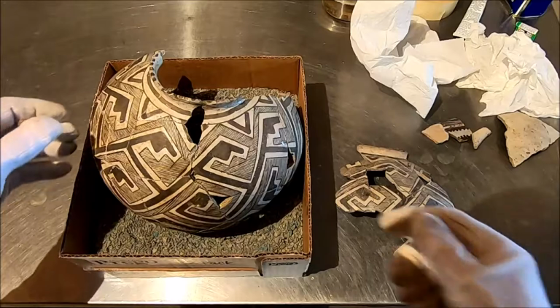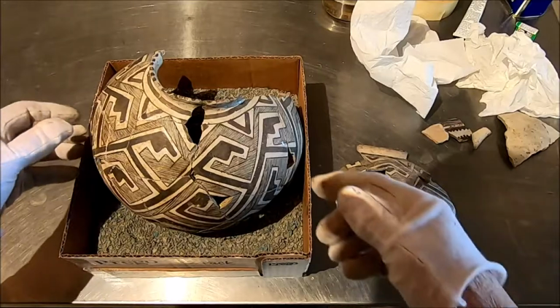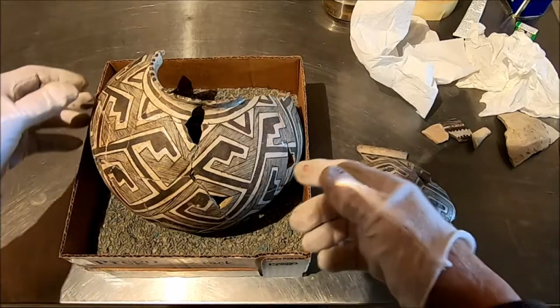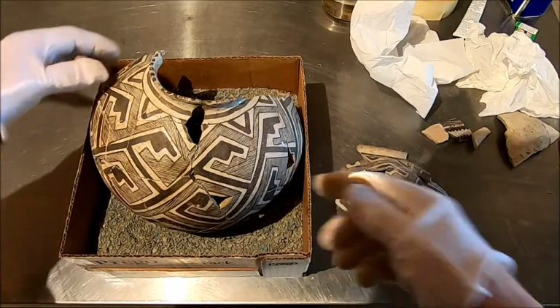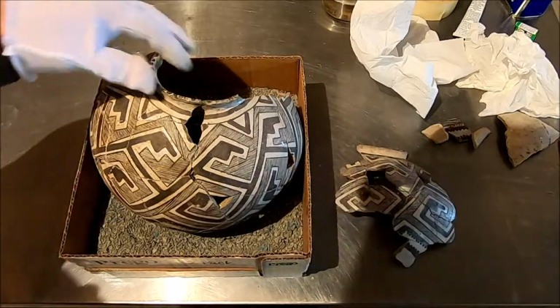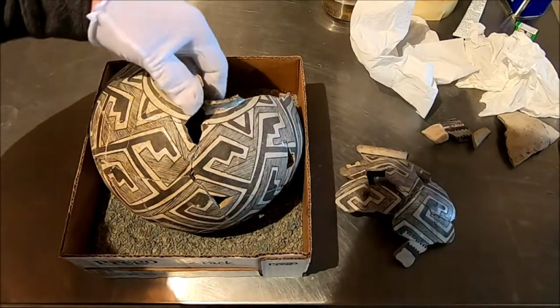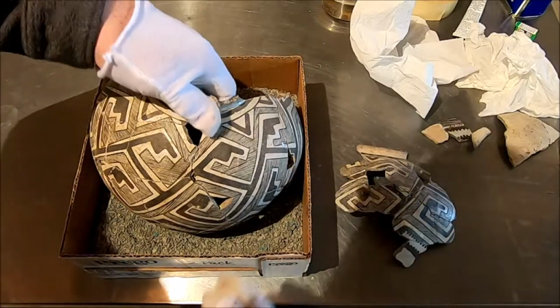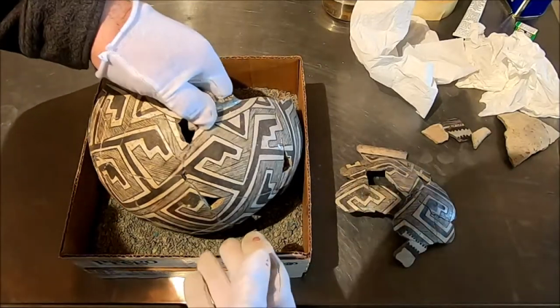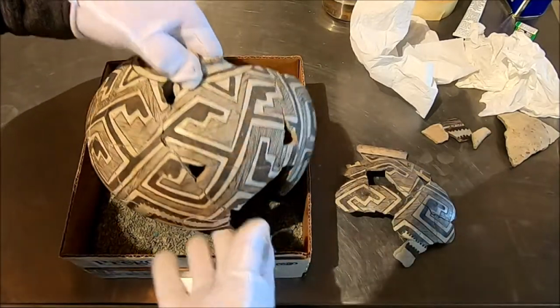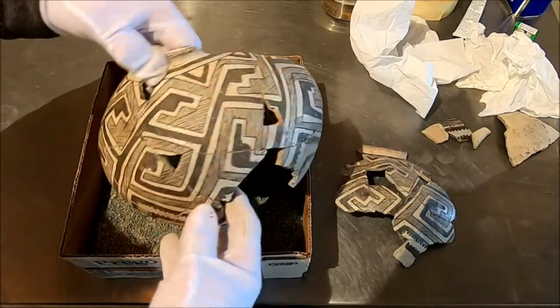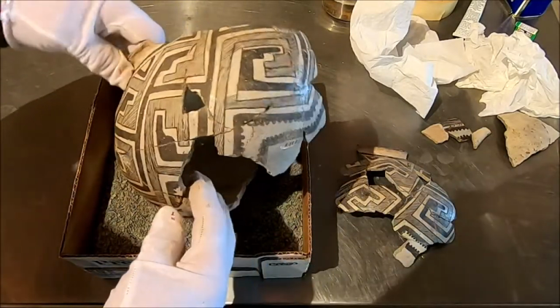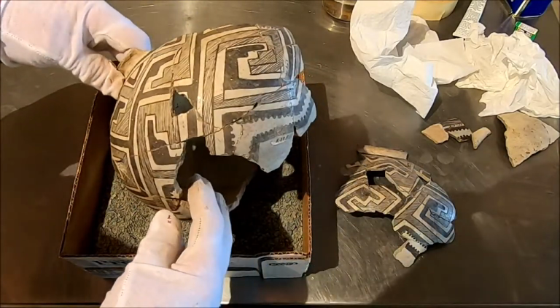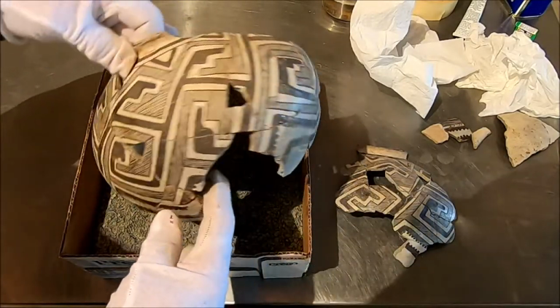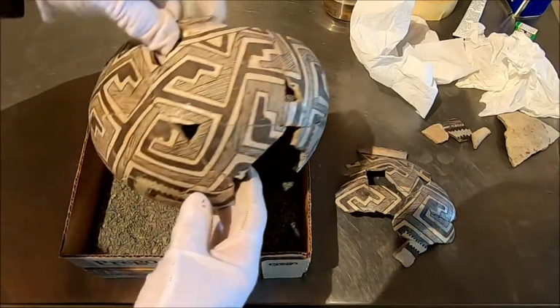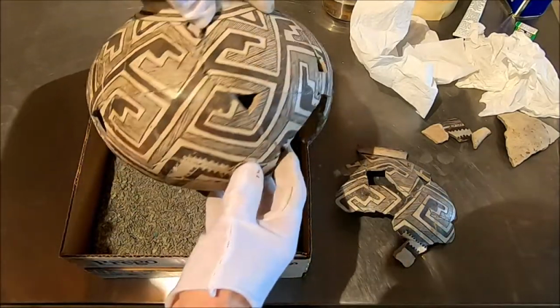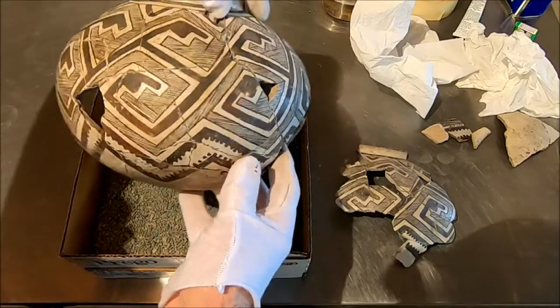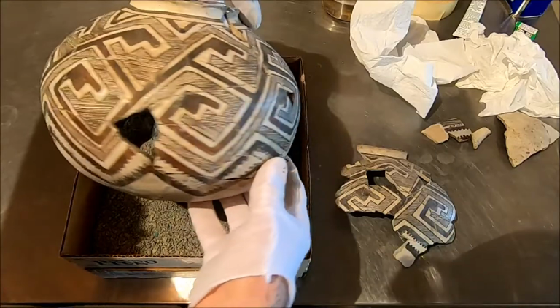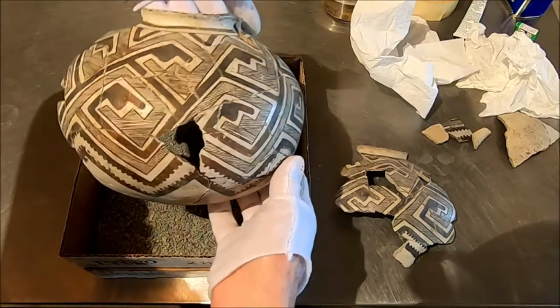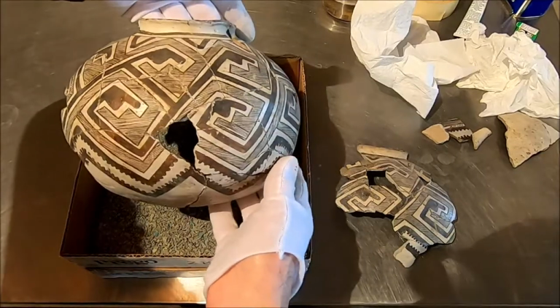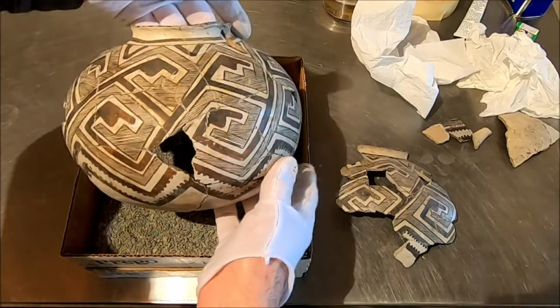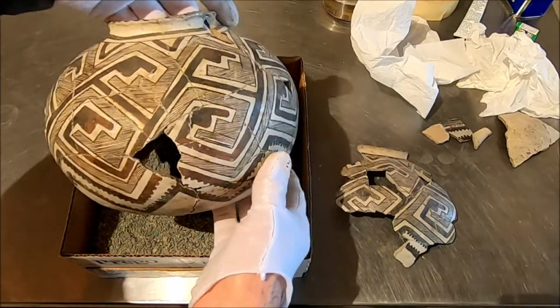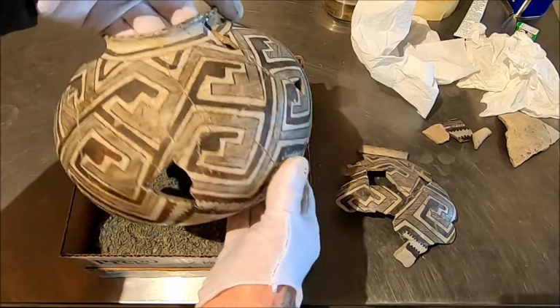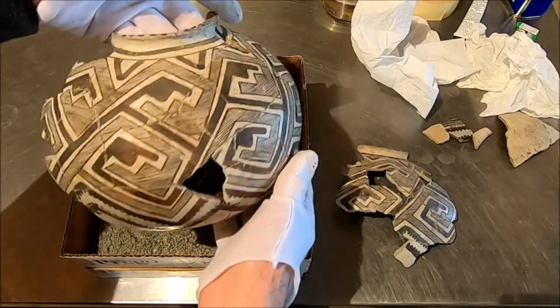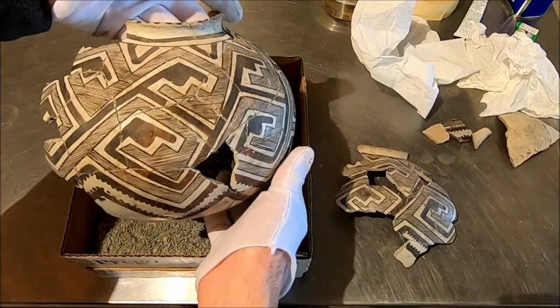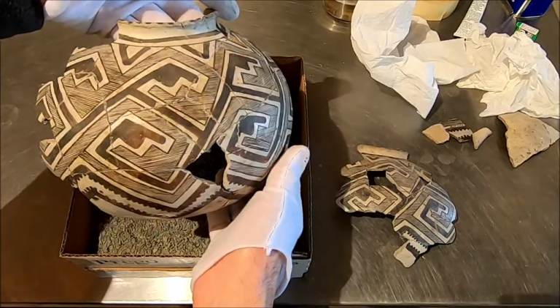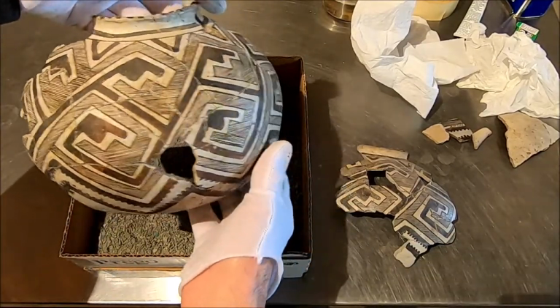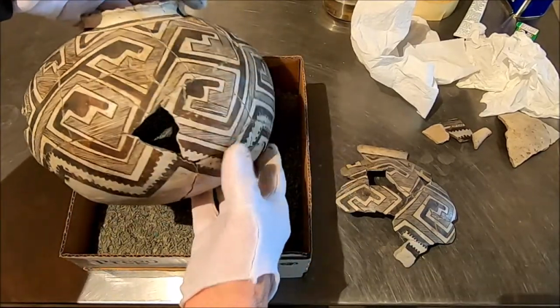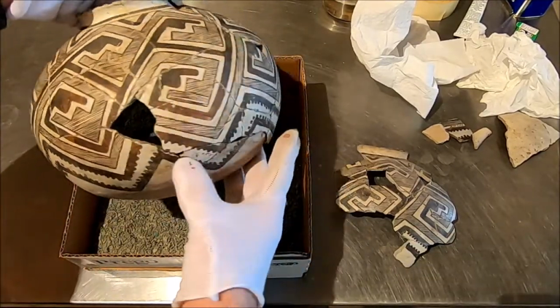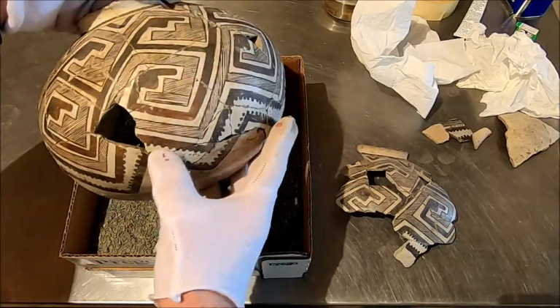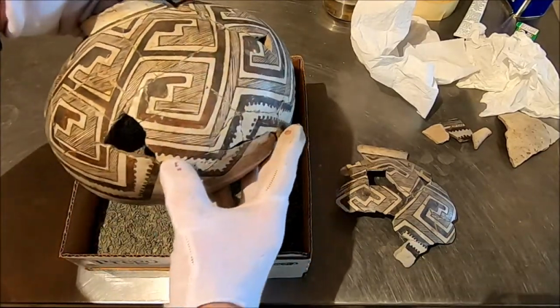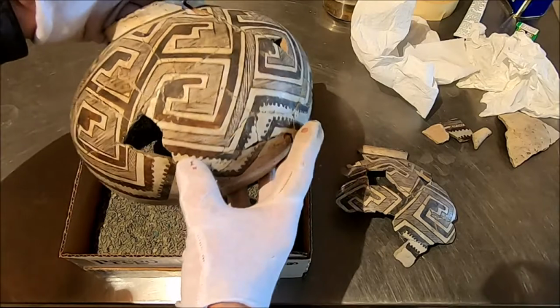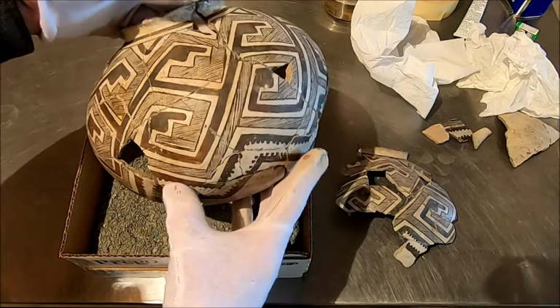If you've been following along on this little Pinedale jar, I wanted to talk about it today. It's coming along pretty nice. It's got a few flaws, and we've got a few things we've got to do yet.